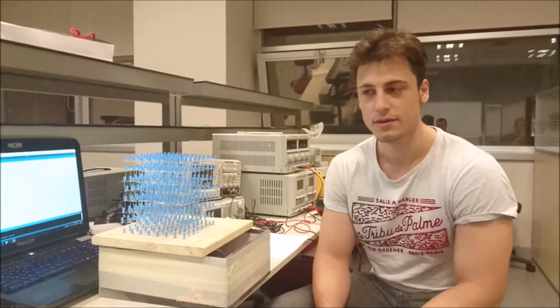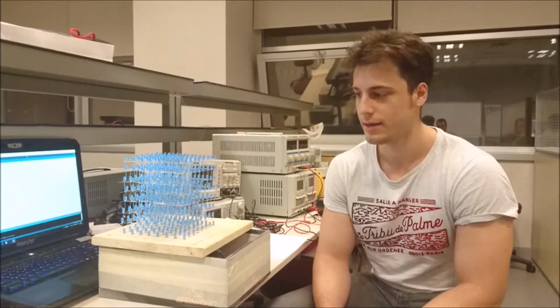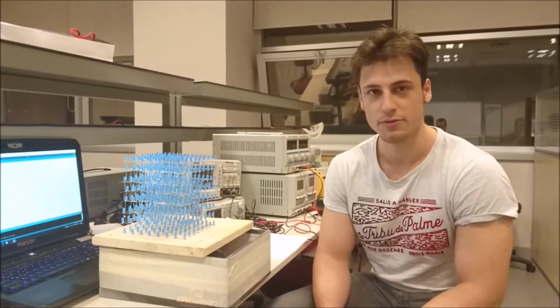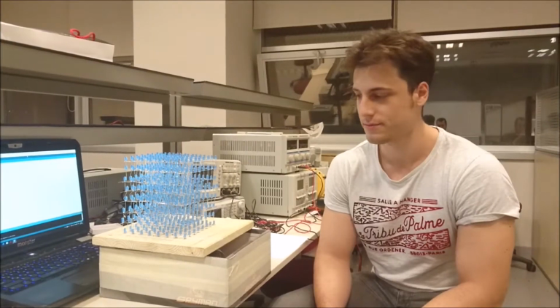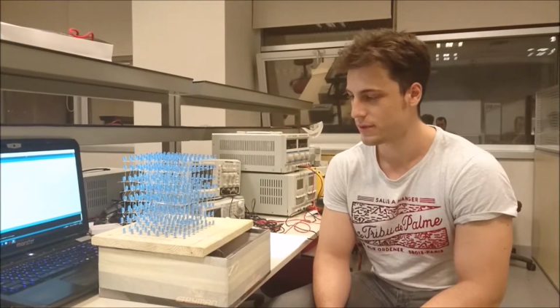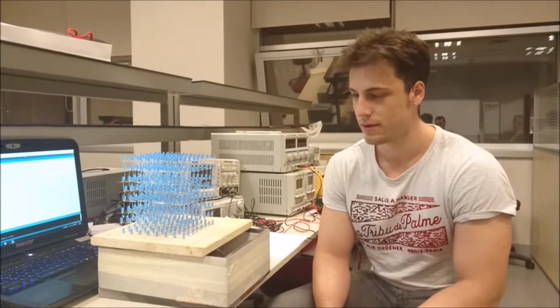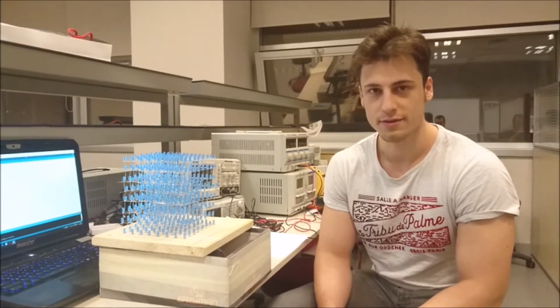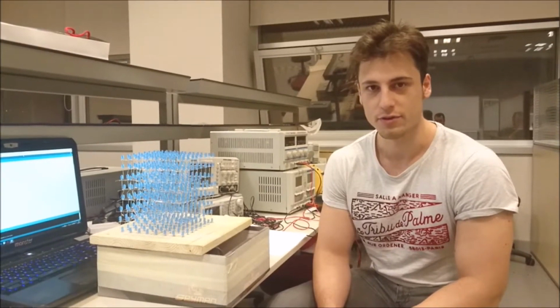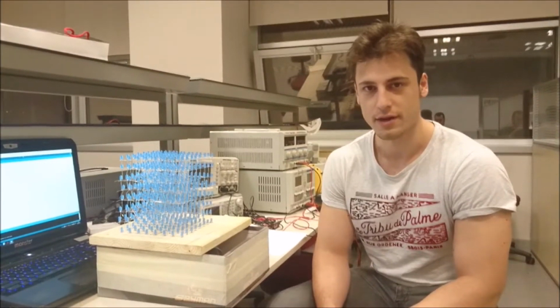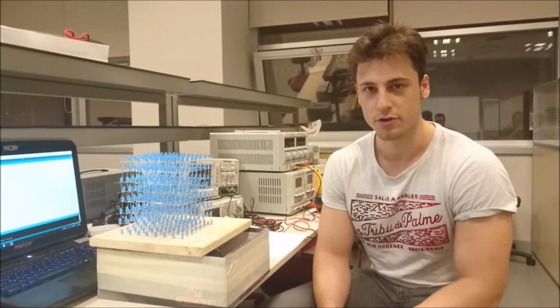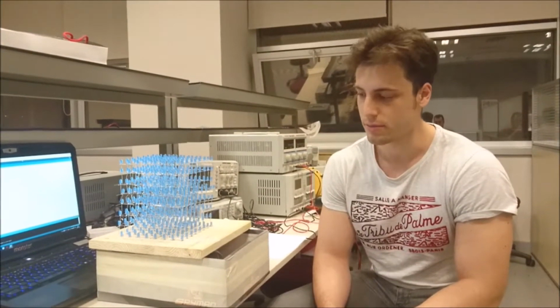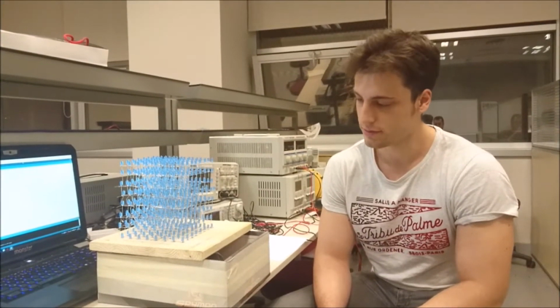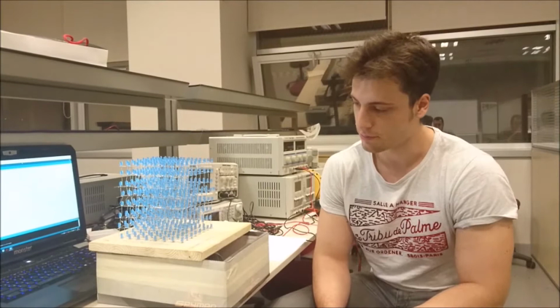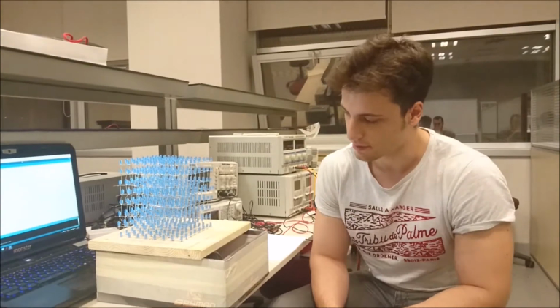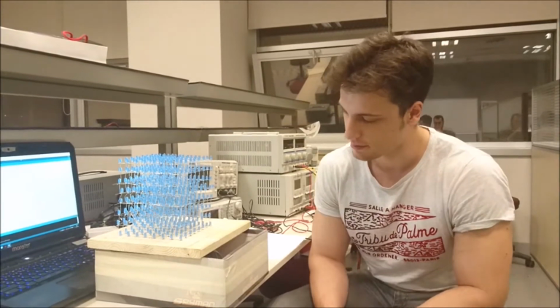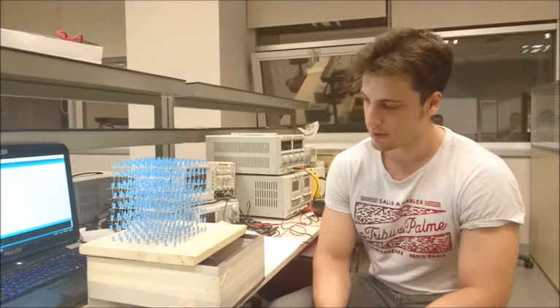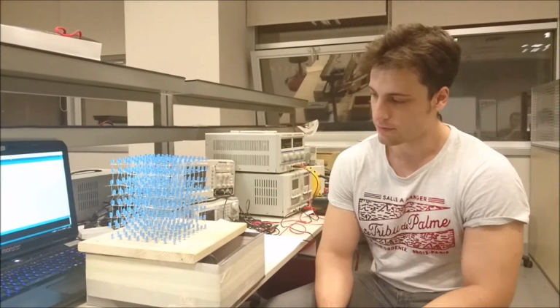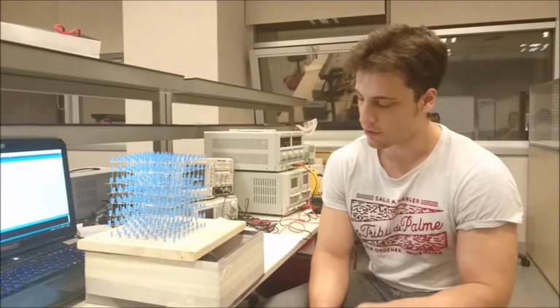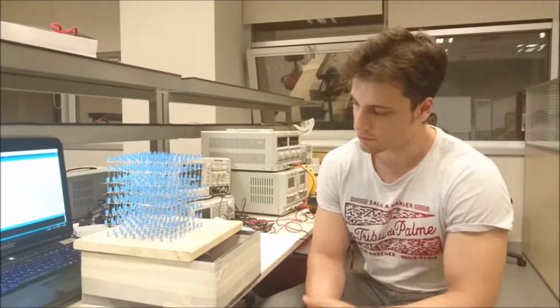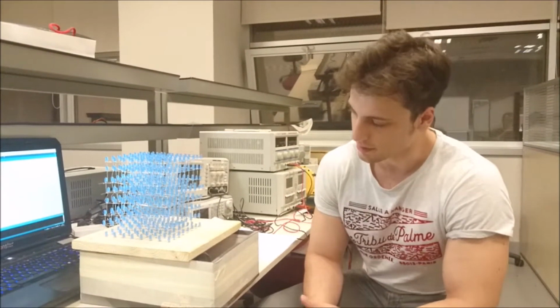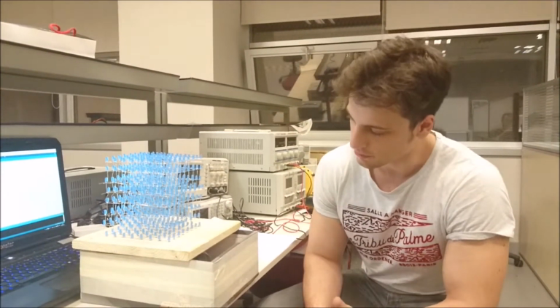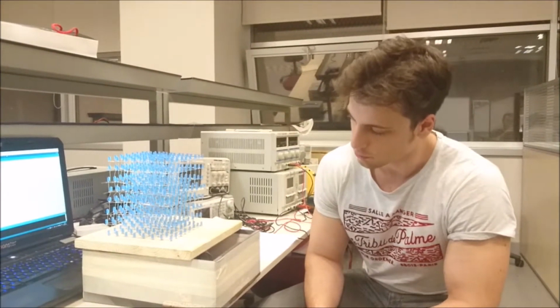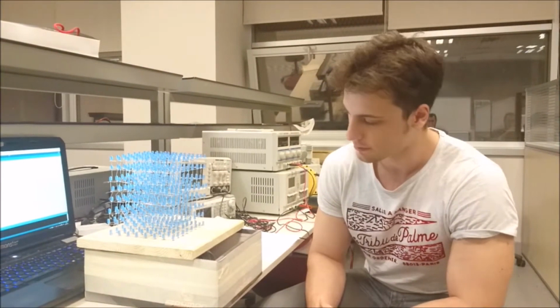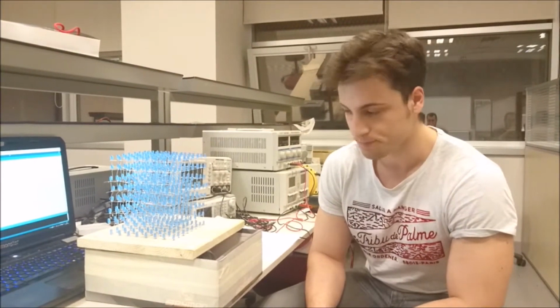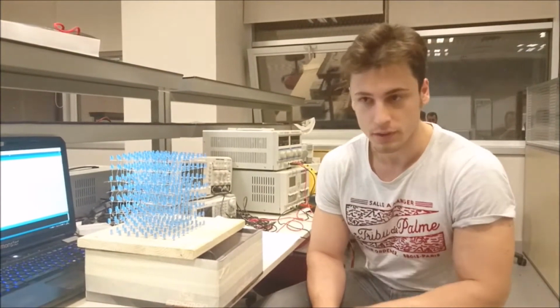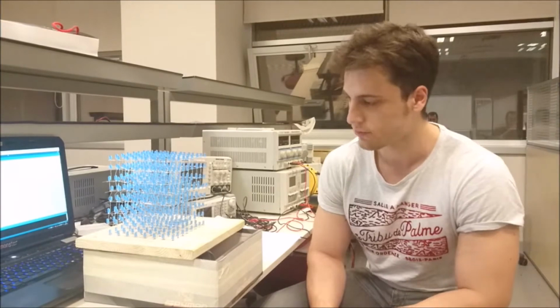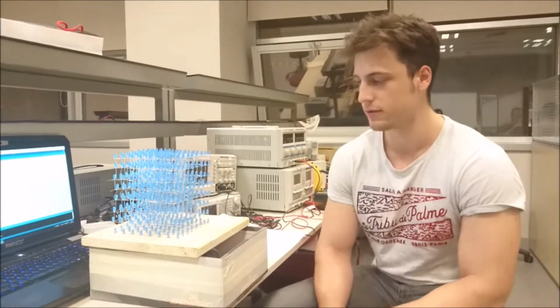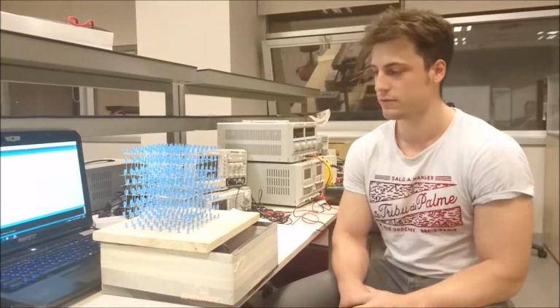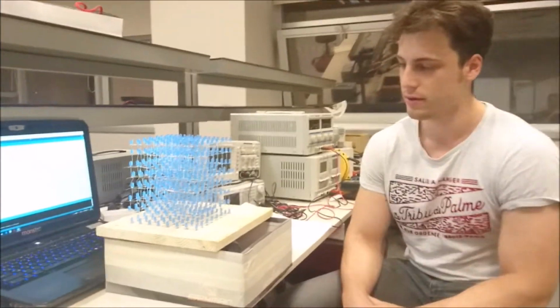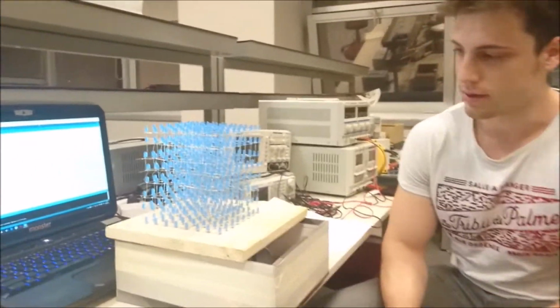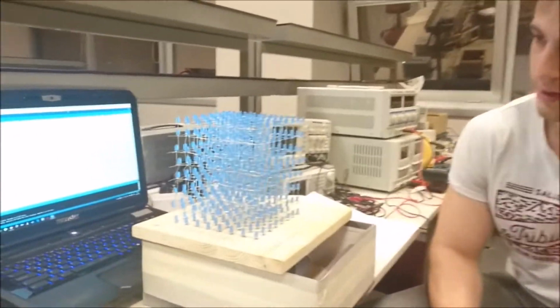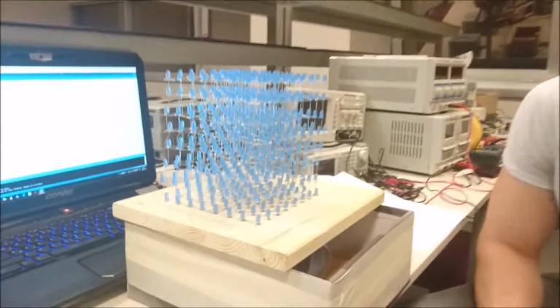Hello everyone. In this video I'm going to talk about our project for the course EE321. What we built is a LED cube.